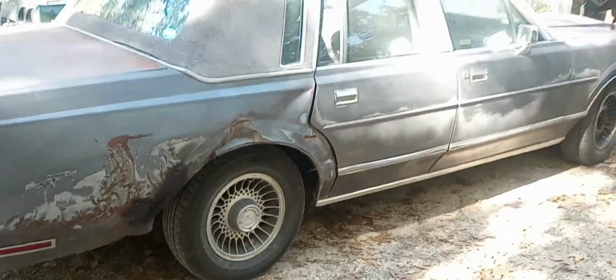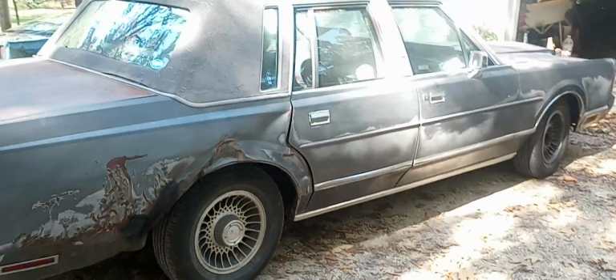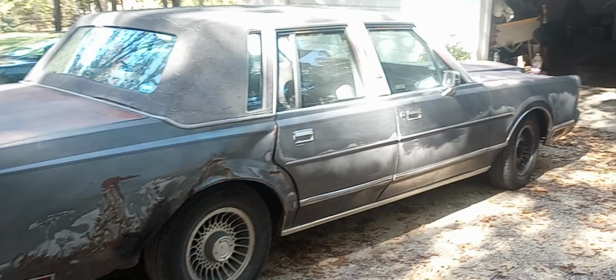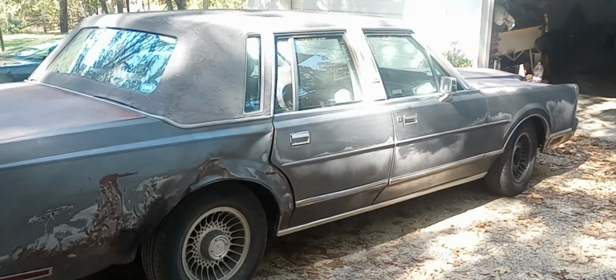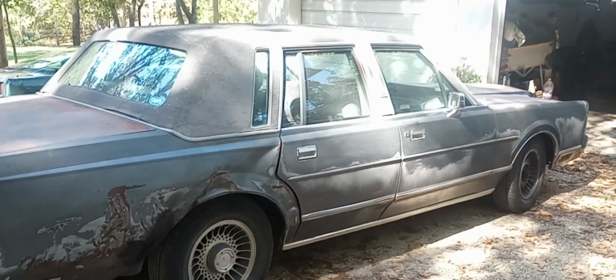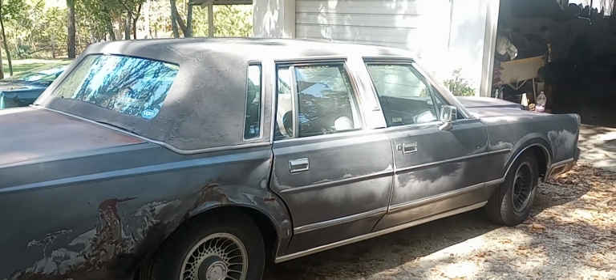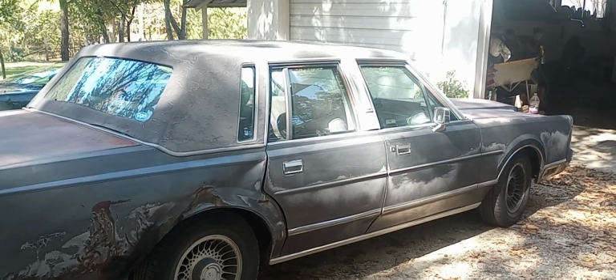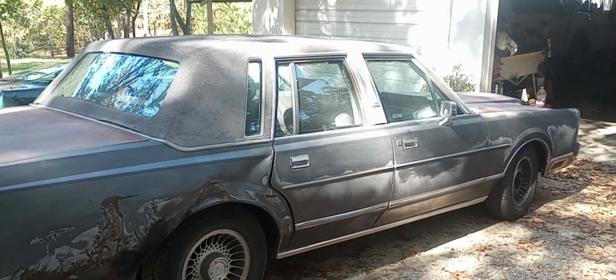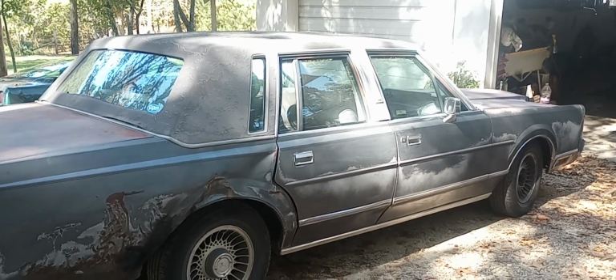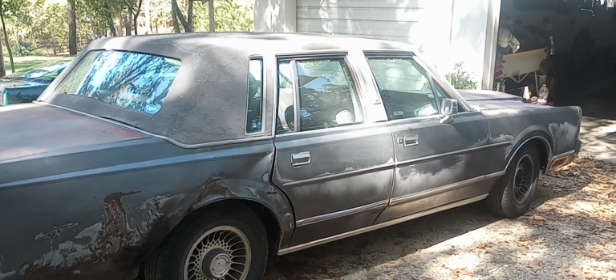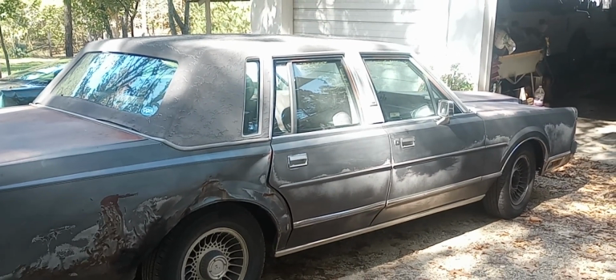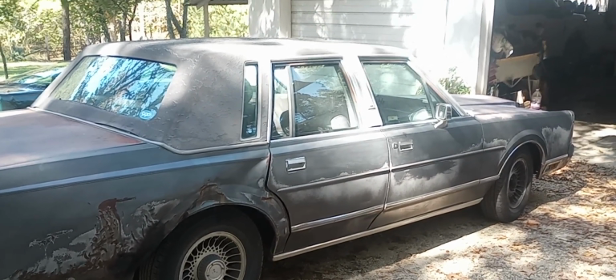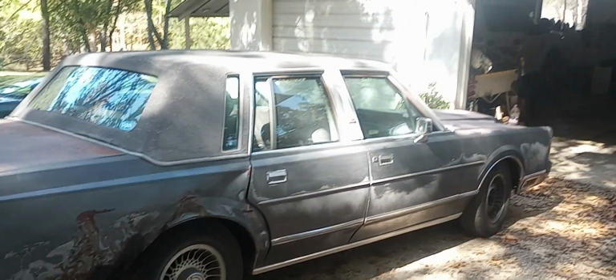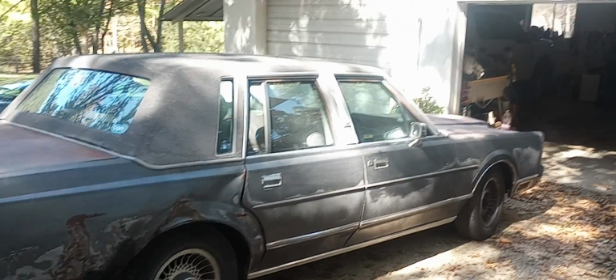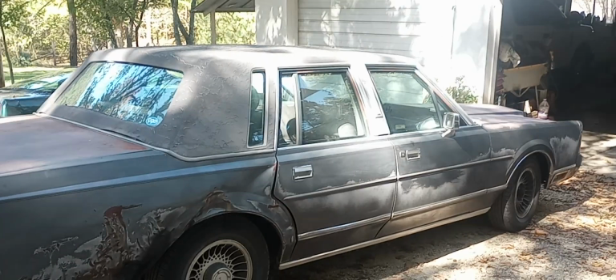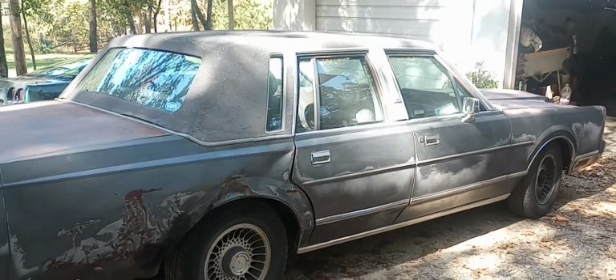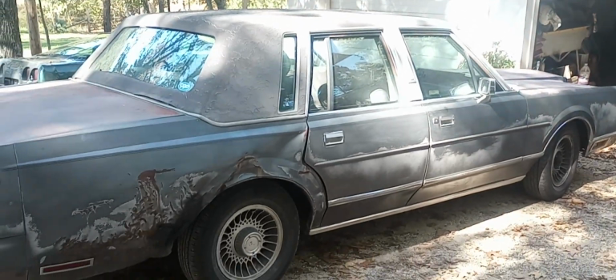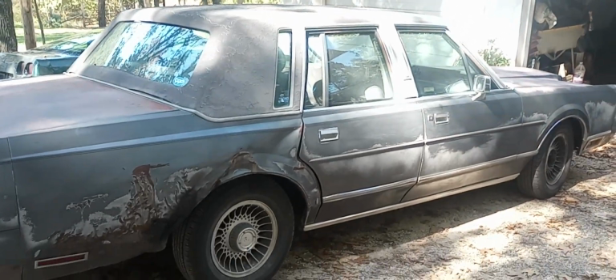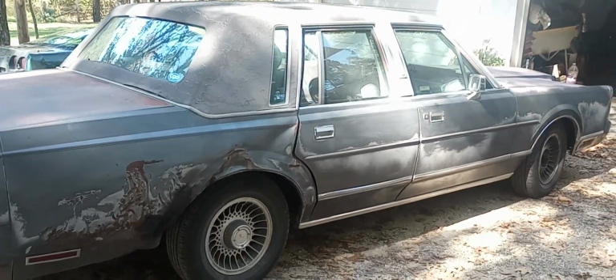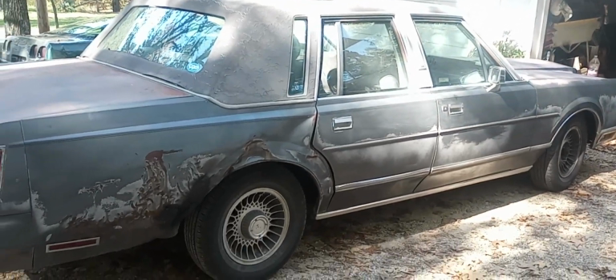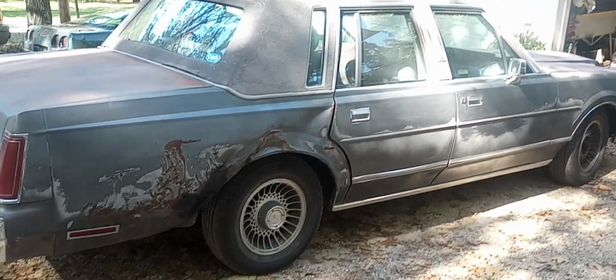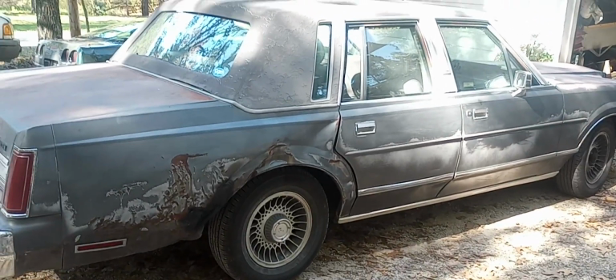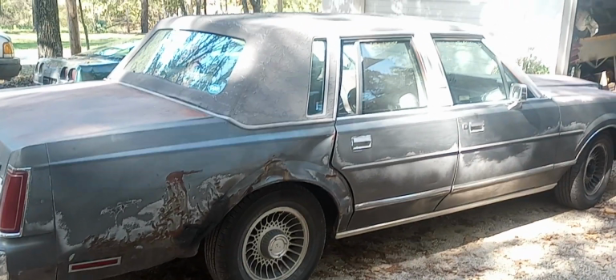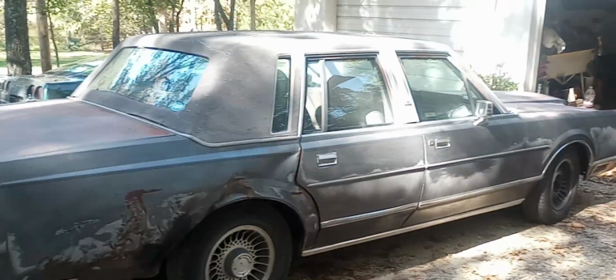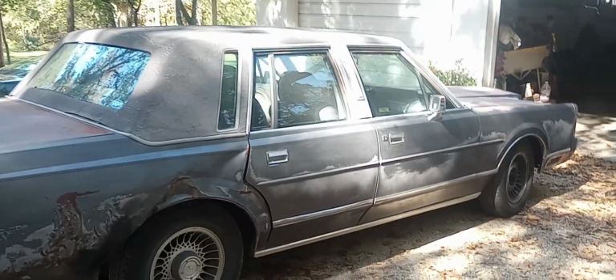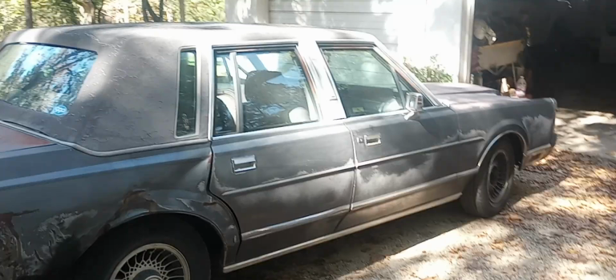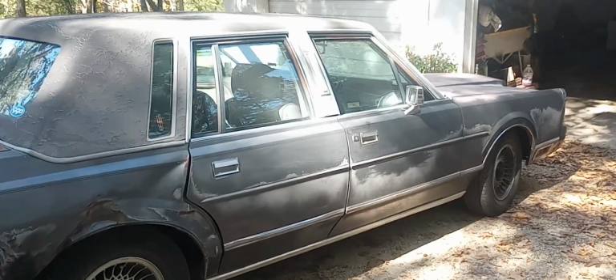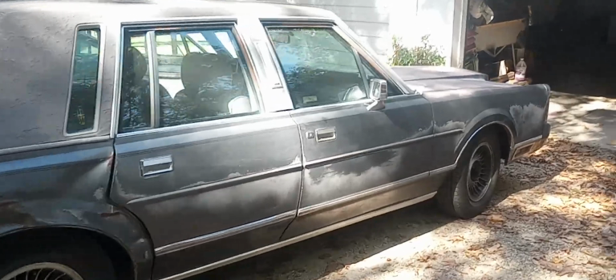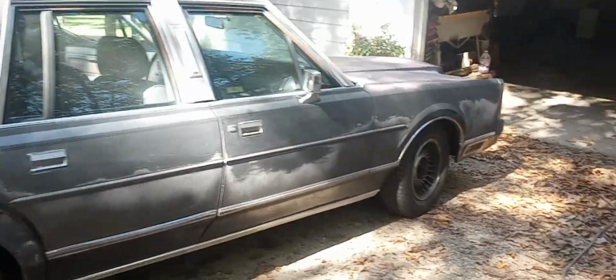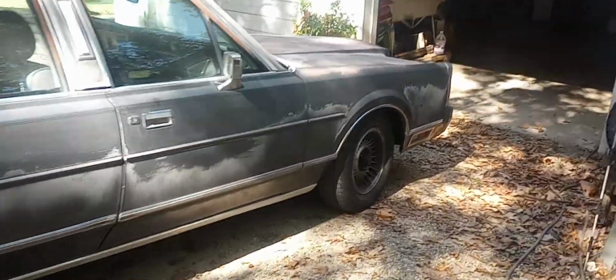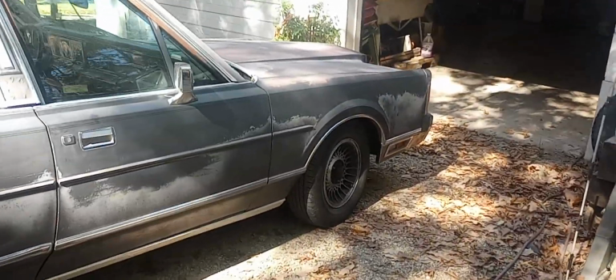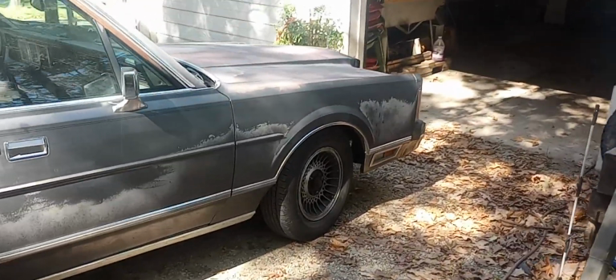I've got four shocks coming for this as well, because it needs new shocks all the way around. It drives kind of bad with the bad shocks — it has a lot of body roll, of course, since it's a big car.